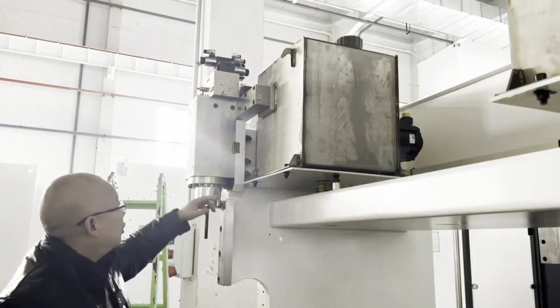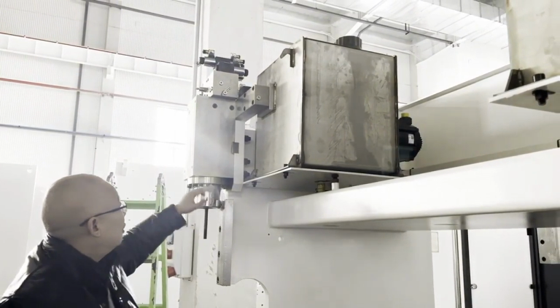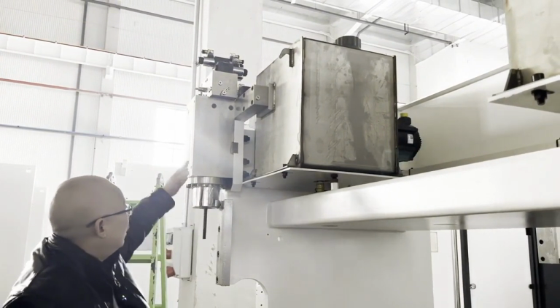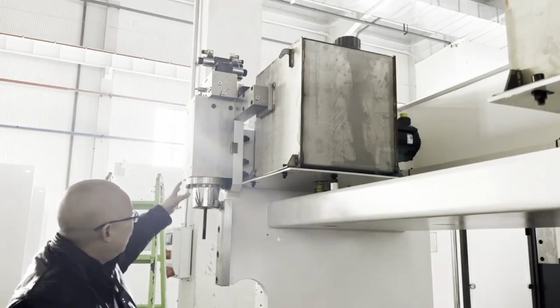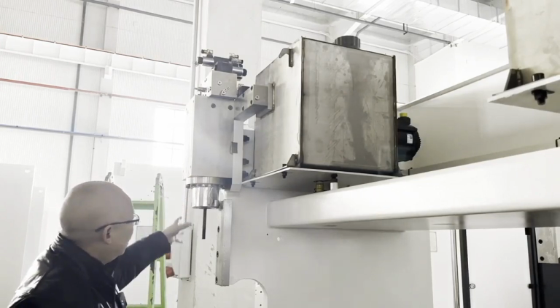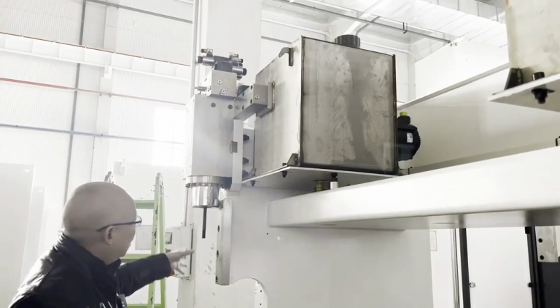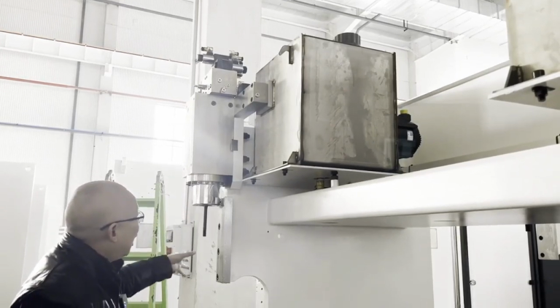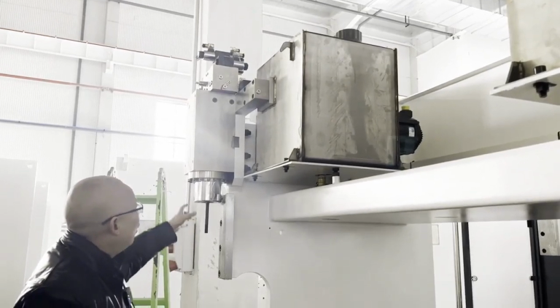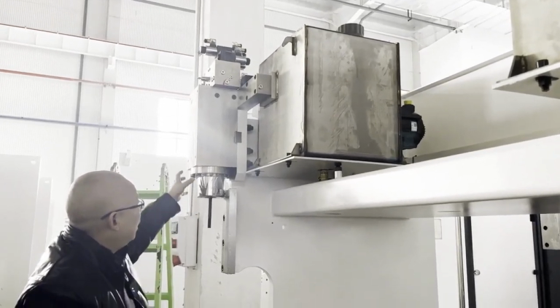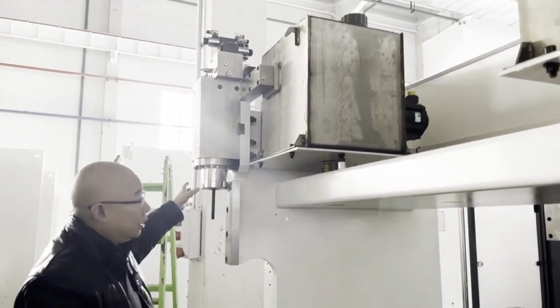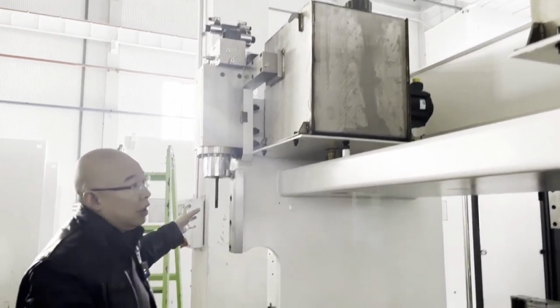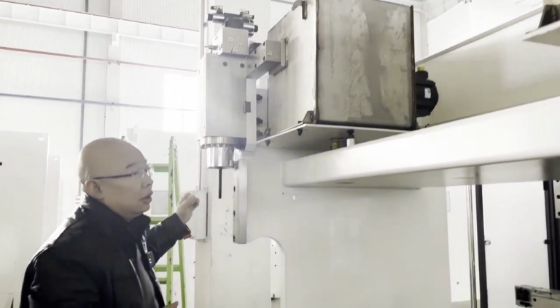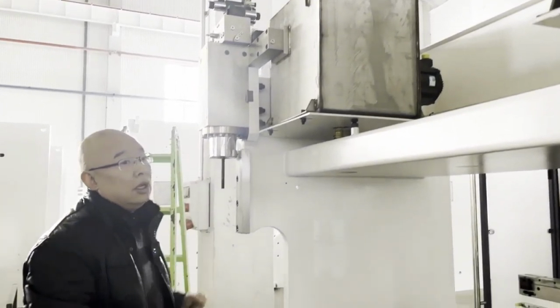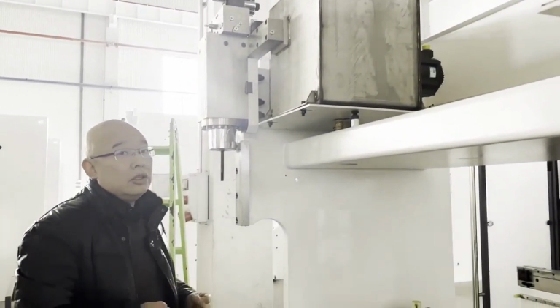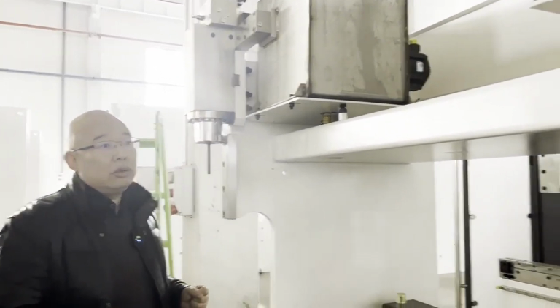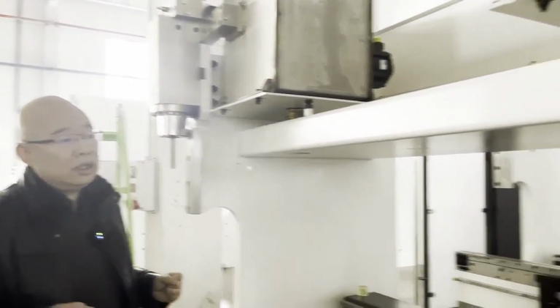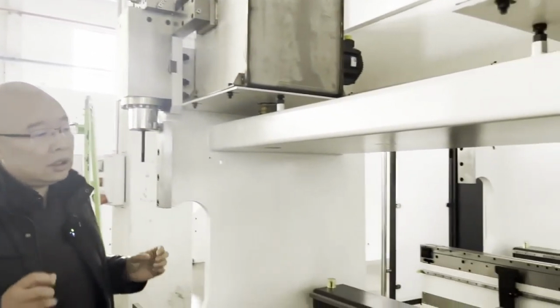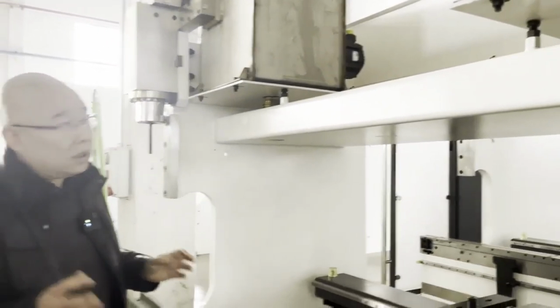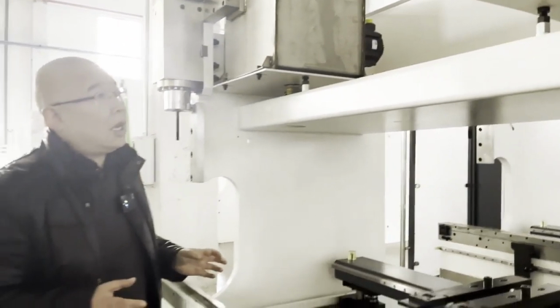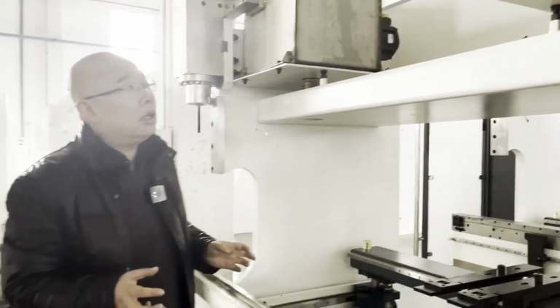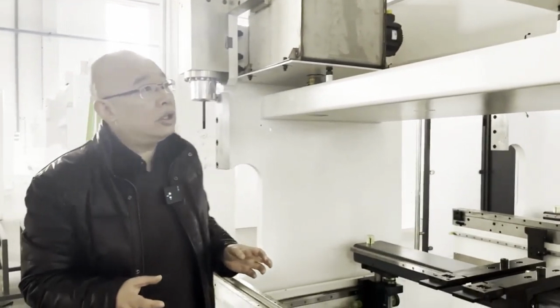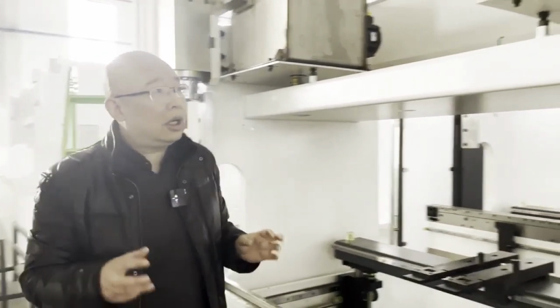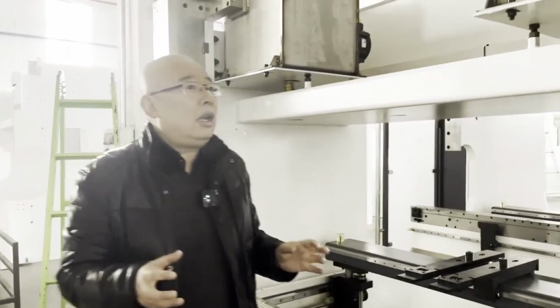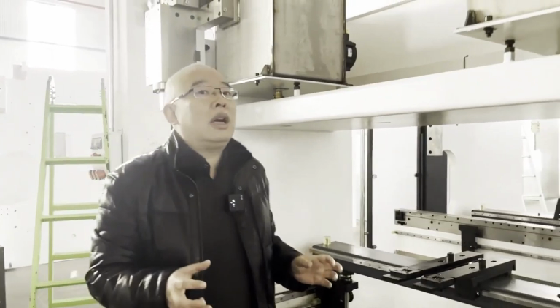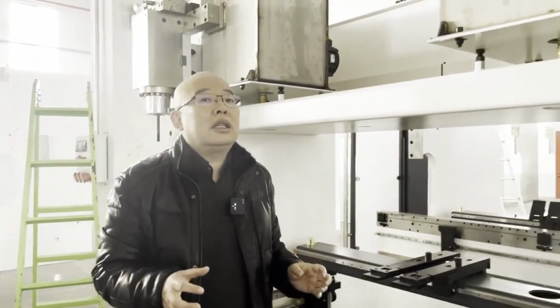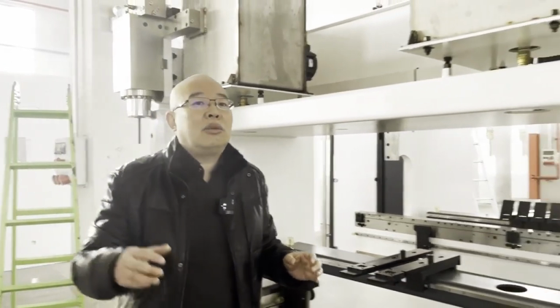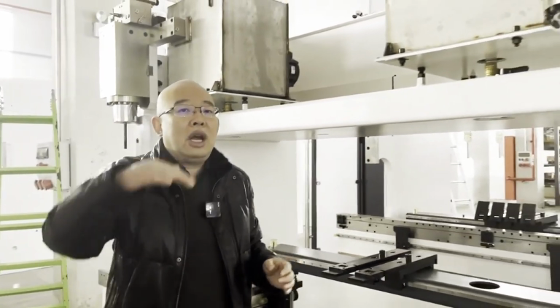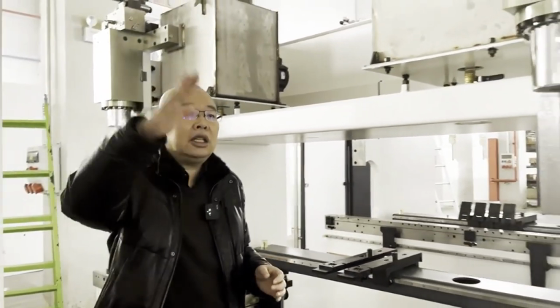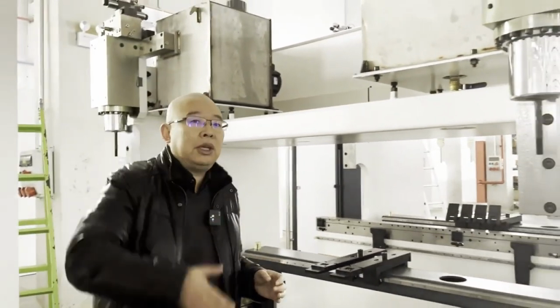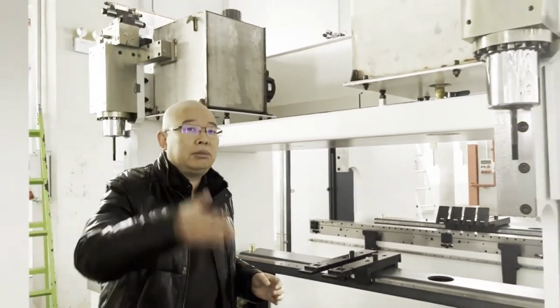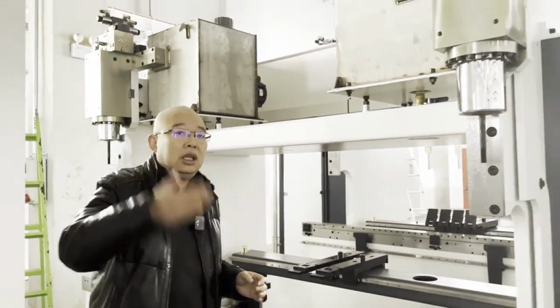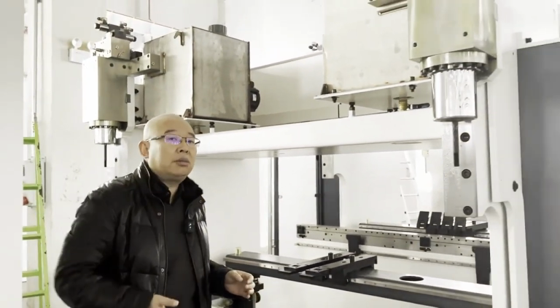This is a high-quality cylinder. This technology gives us very high bending speed.